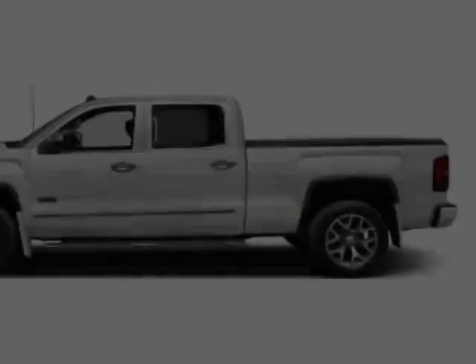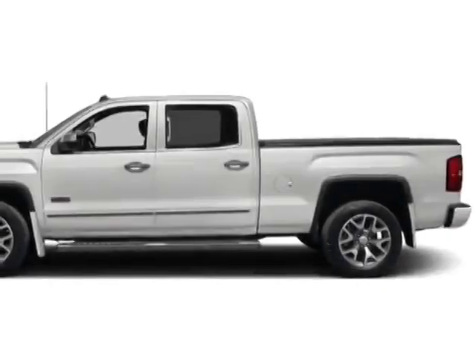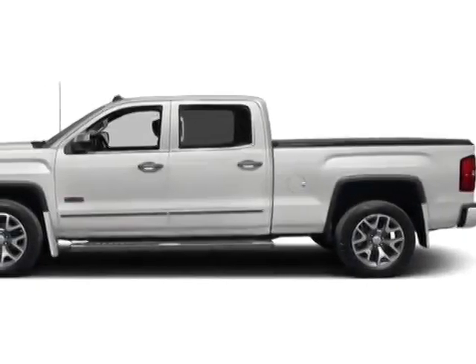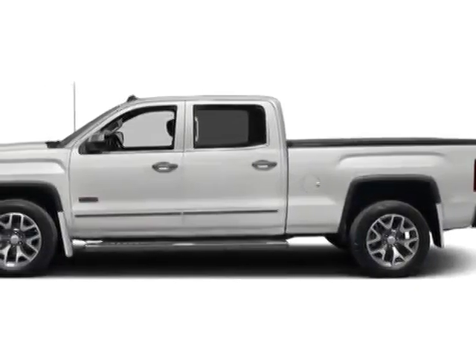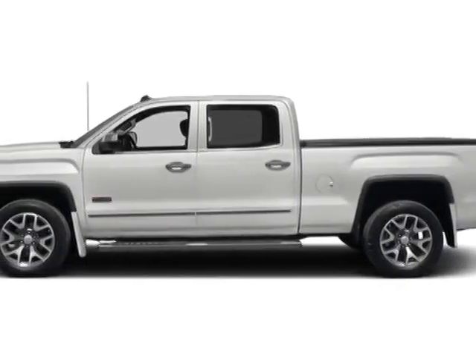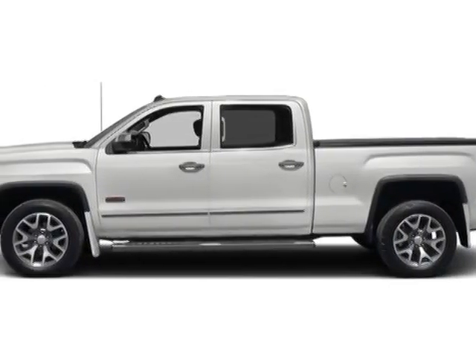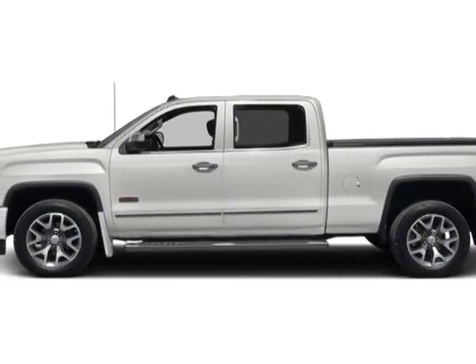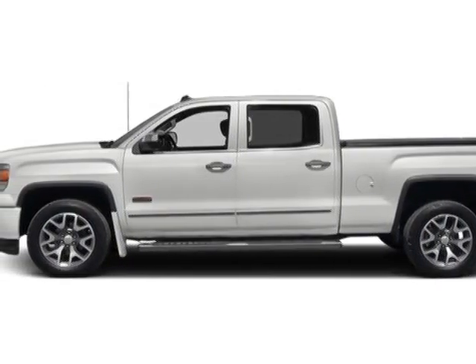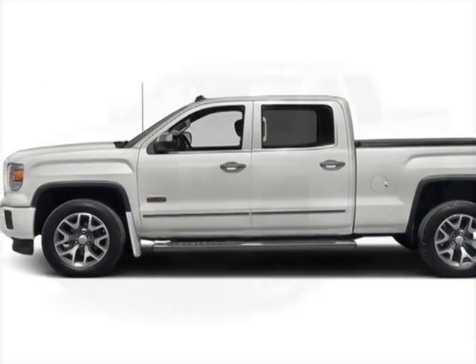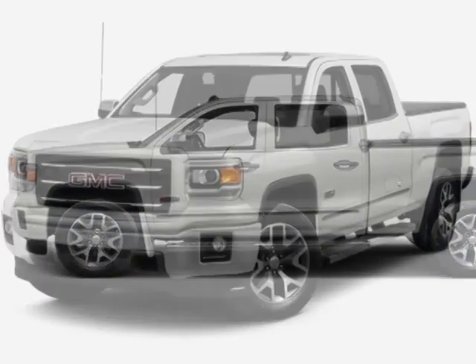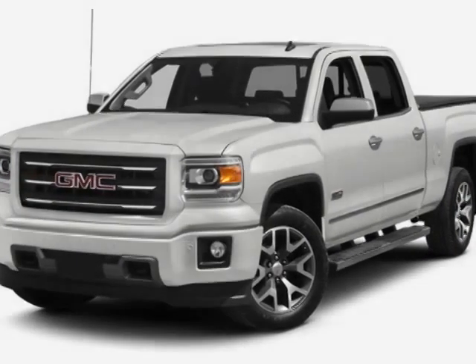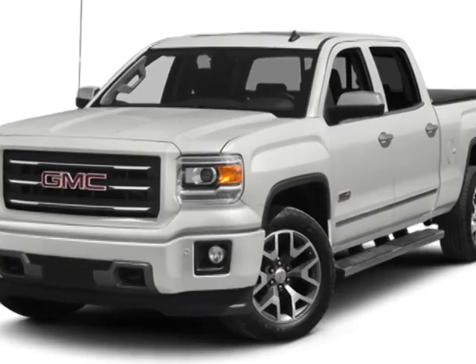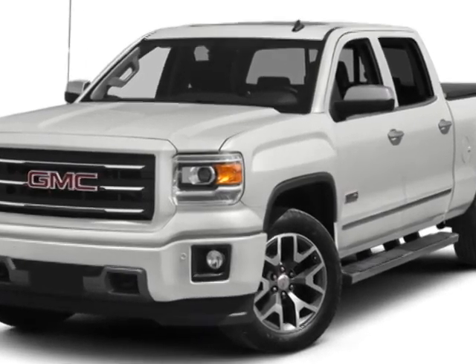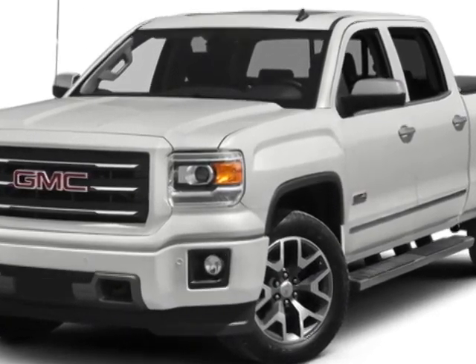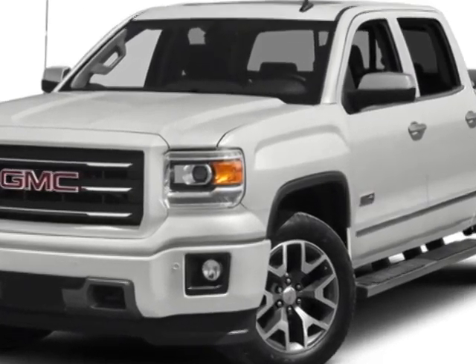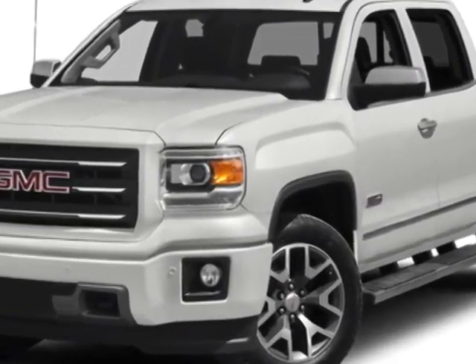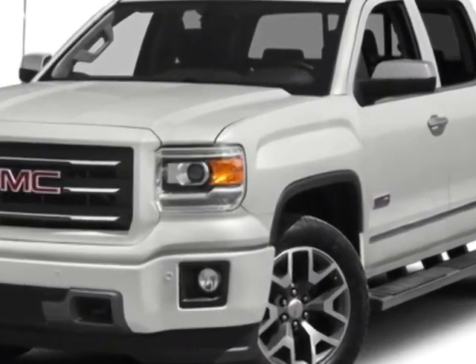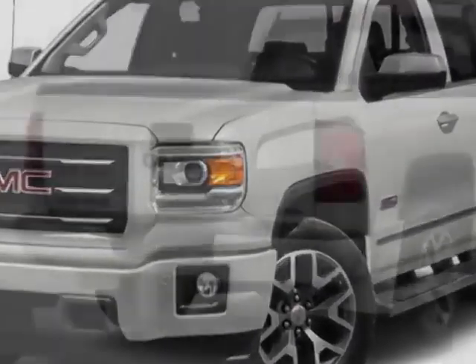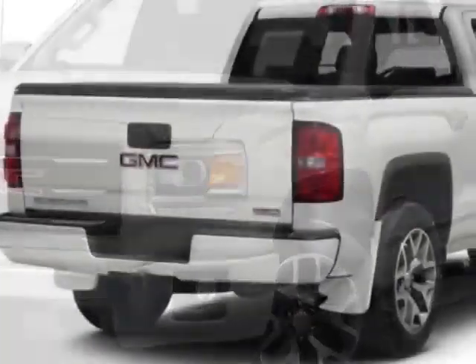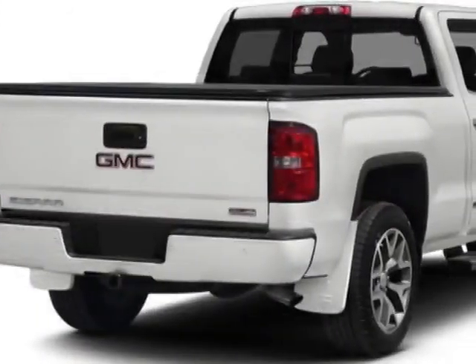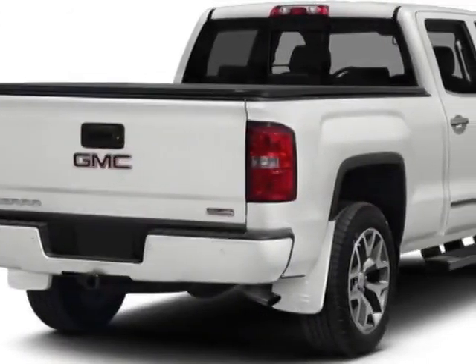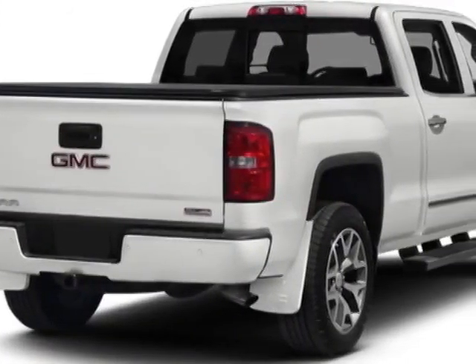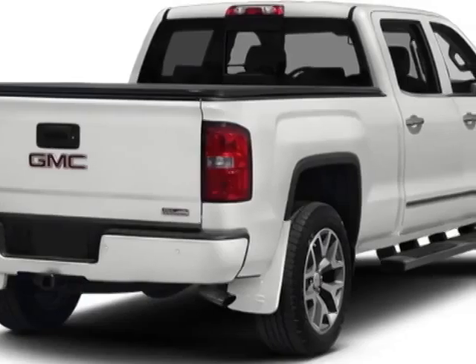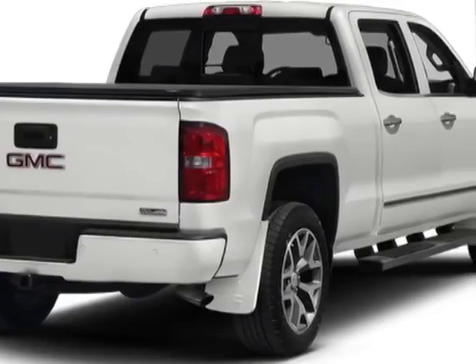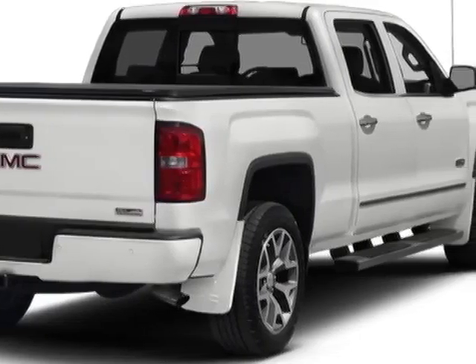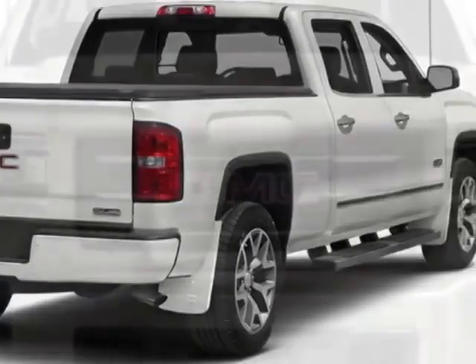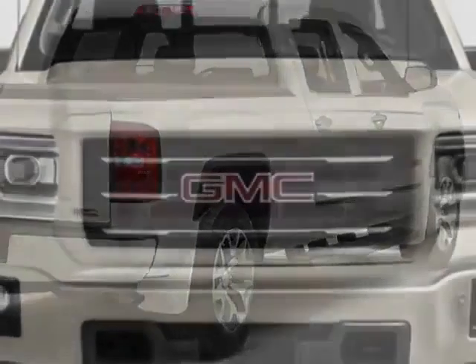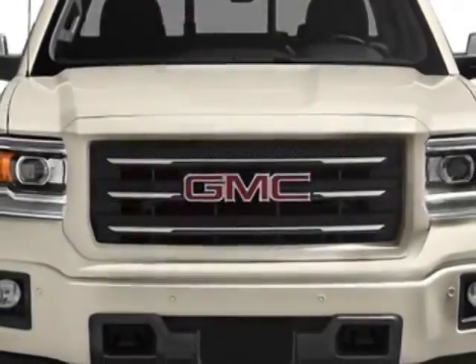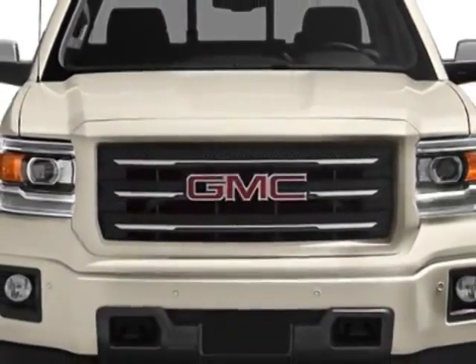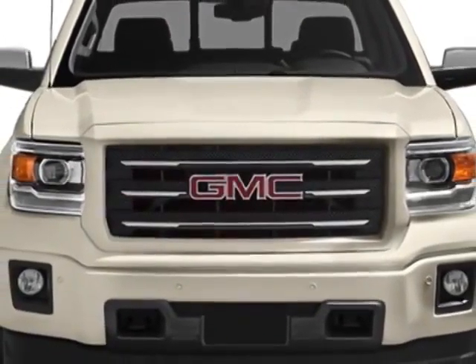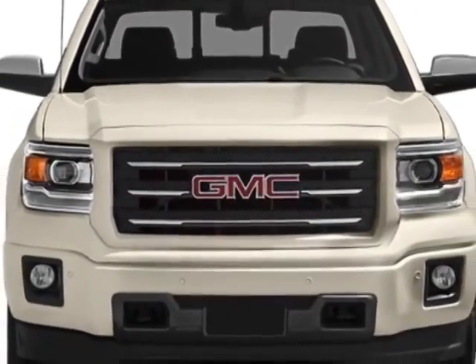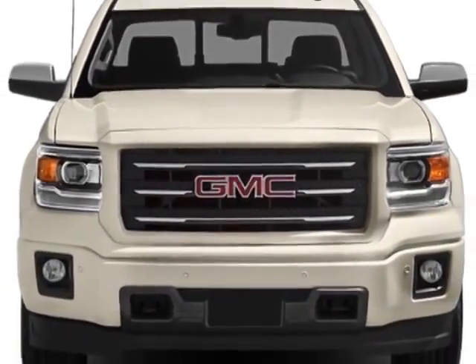Come take a look at this new 2014 GMC Sierra 1500. For your protection, this vehicle has a full factory warranty. This vehicle gets an estimated 17 miles per gallon in the city and an estimated 22 on the highway.